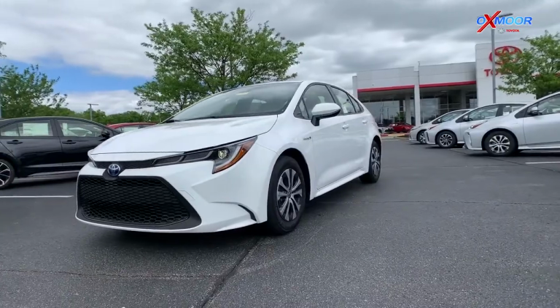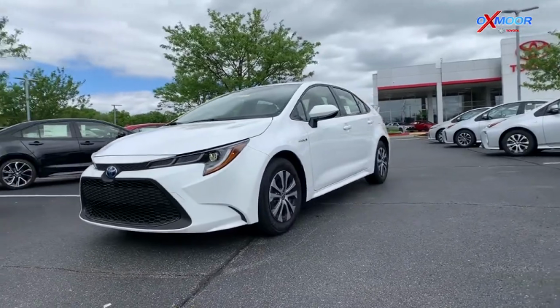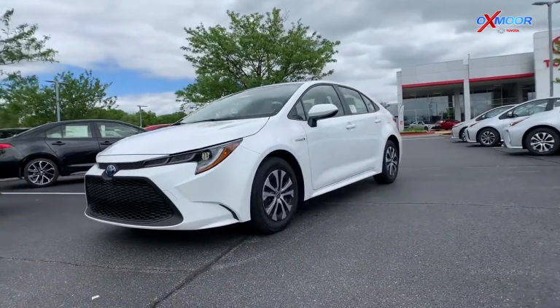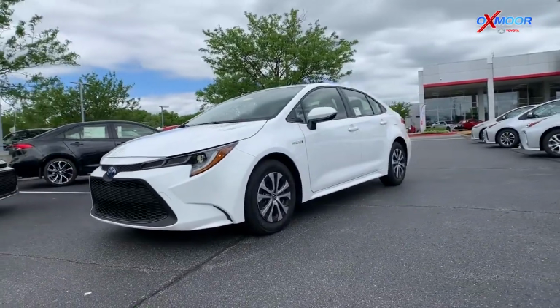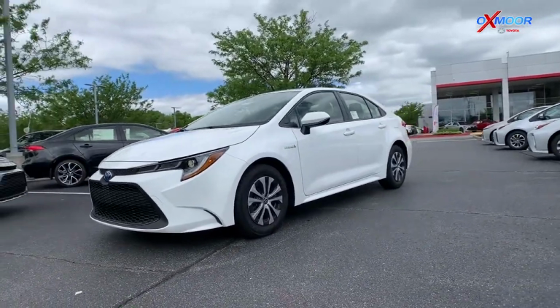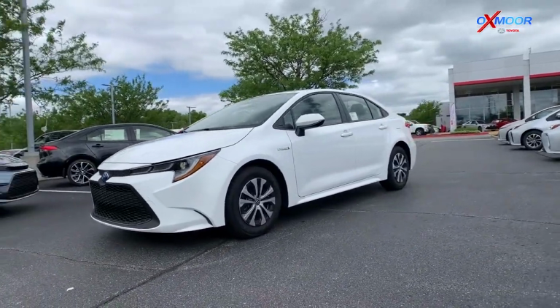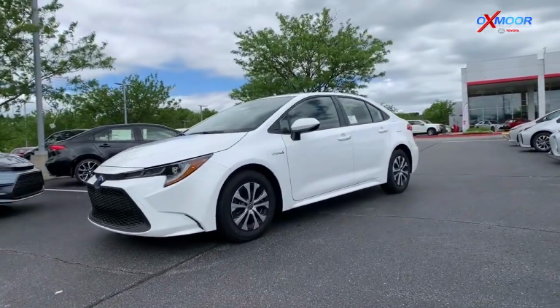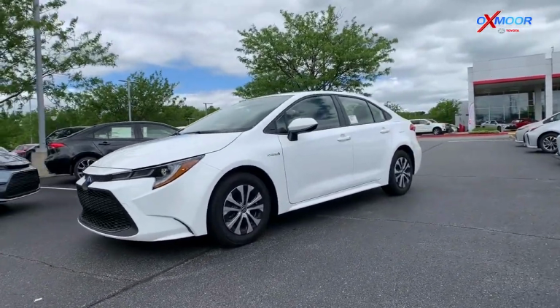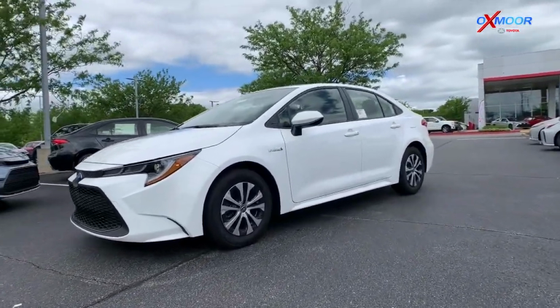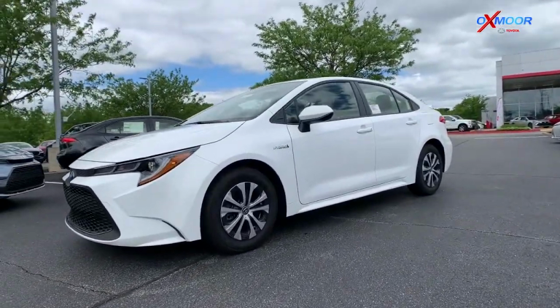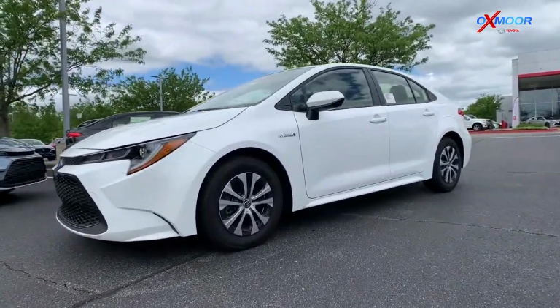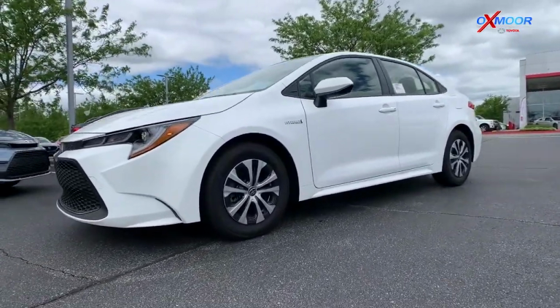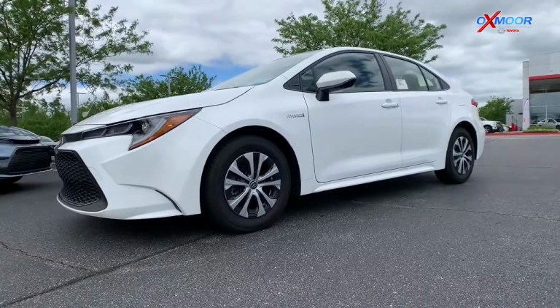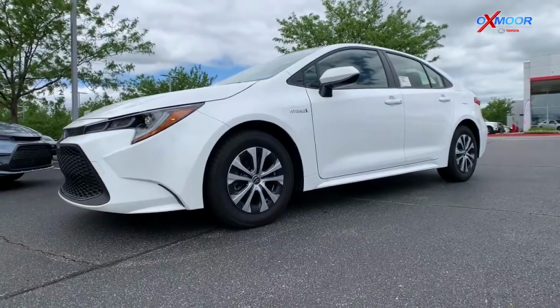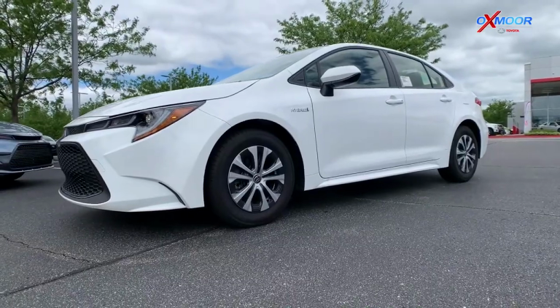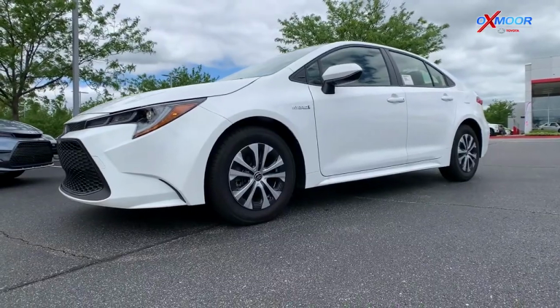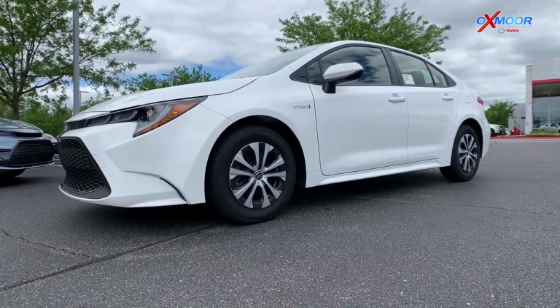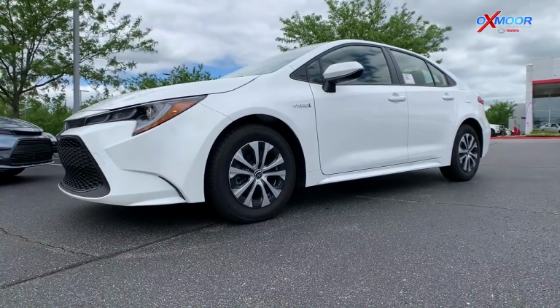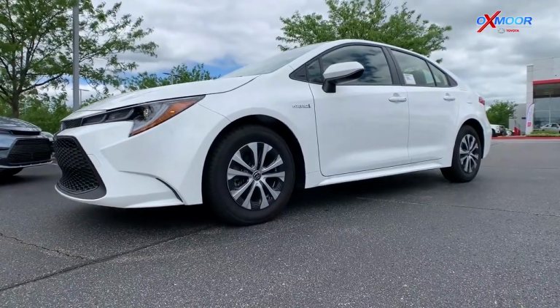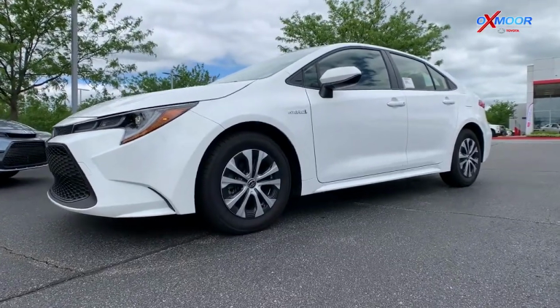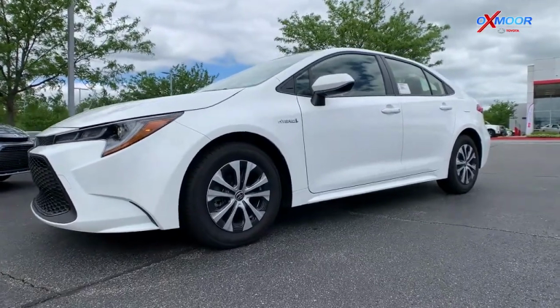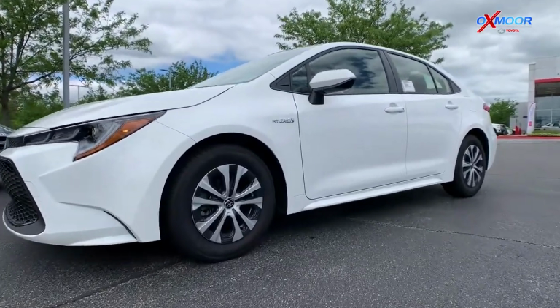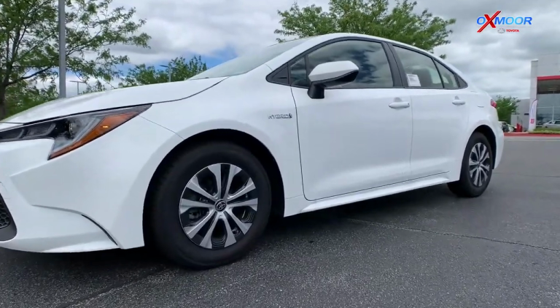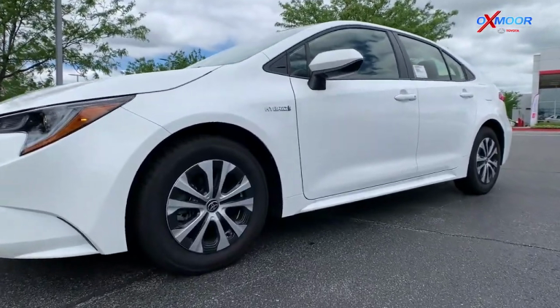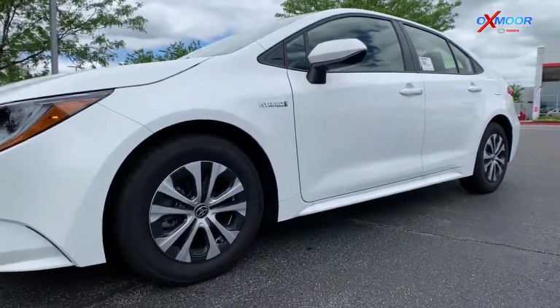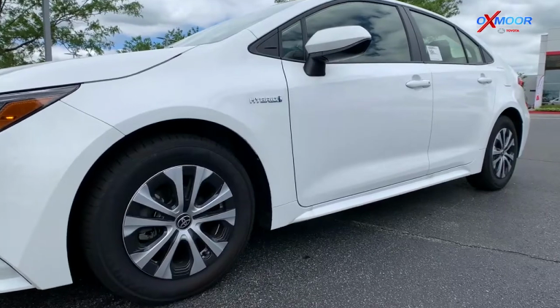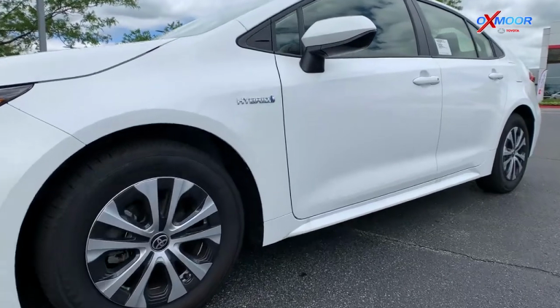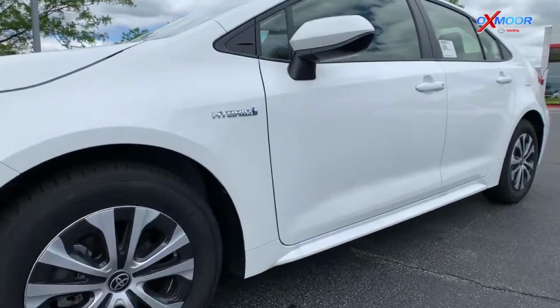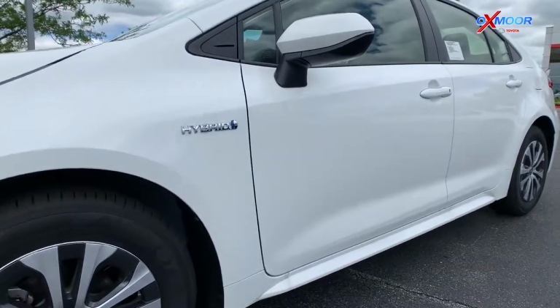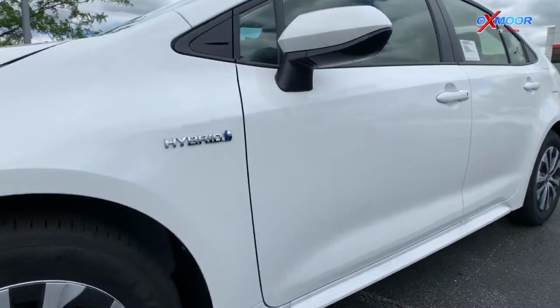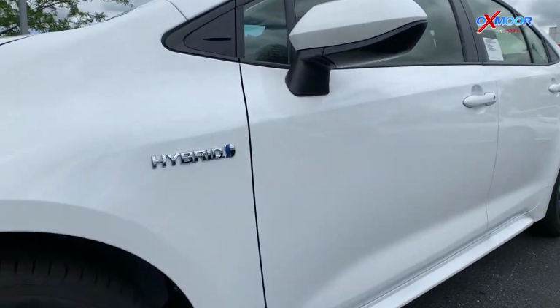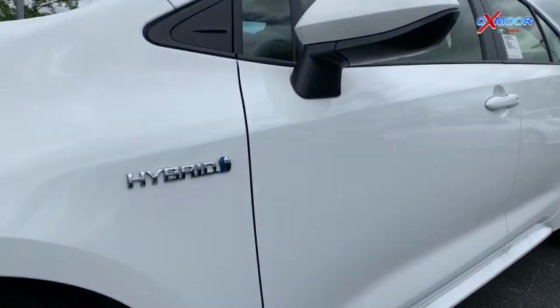This hybrid is going to get 53 miles to the gallon in the city and 52 miles per gallon on the highway. So if you're looking for a vehicle with some great gas mileage, this is definitely going to be the car for you.